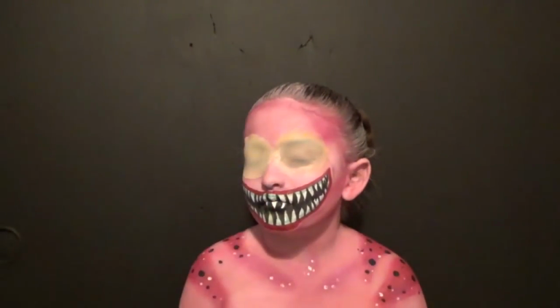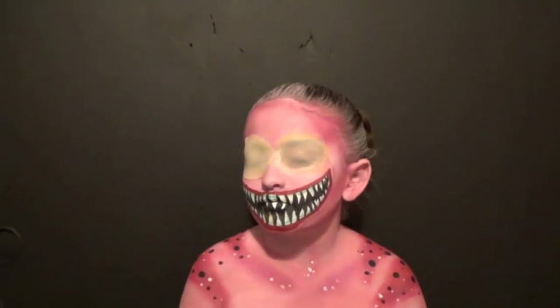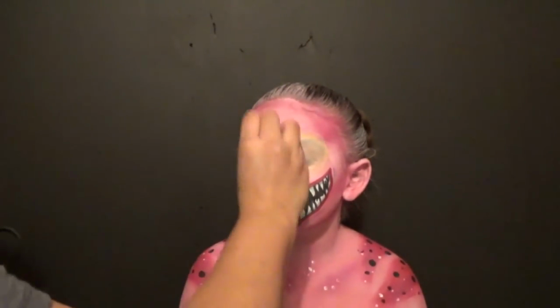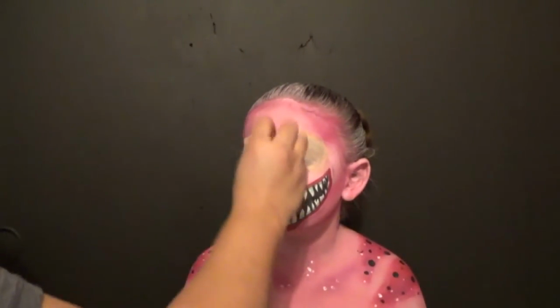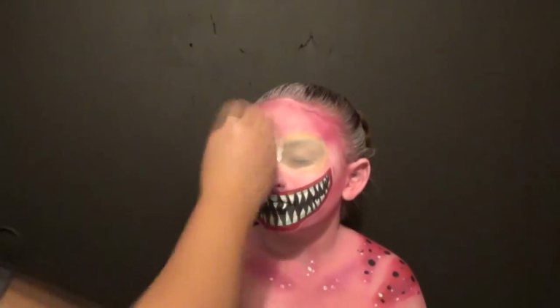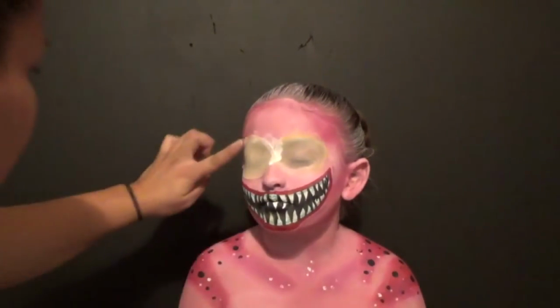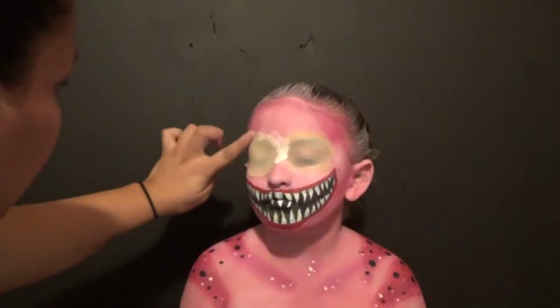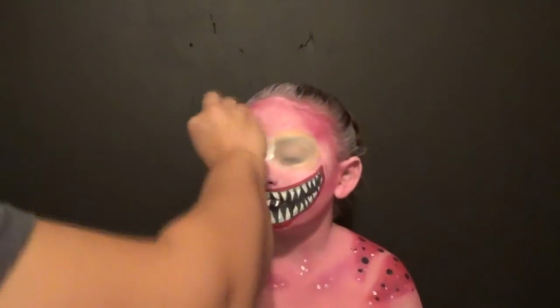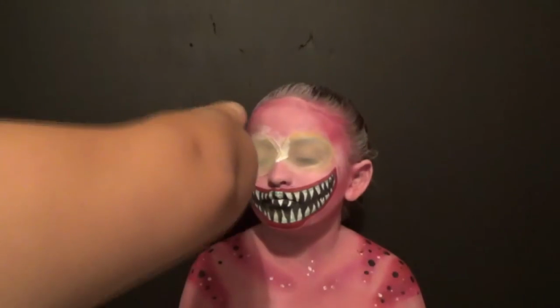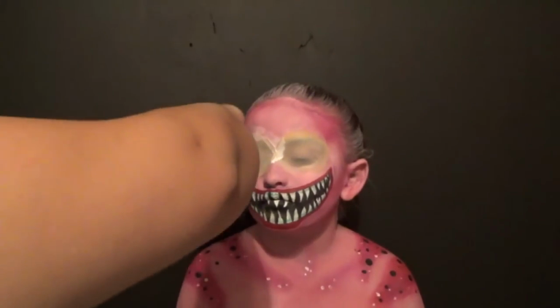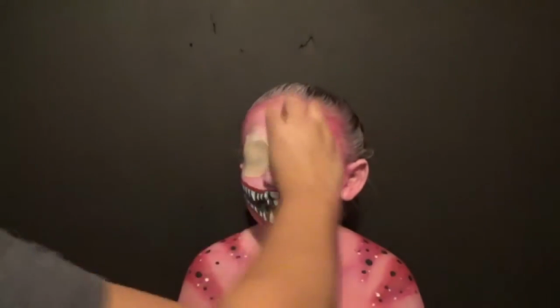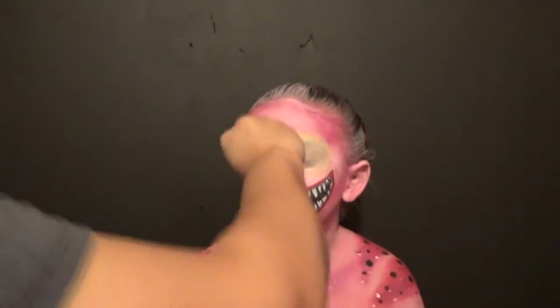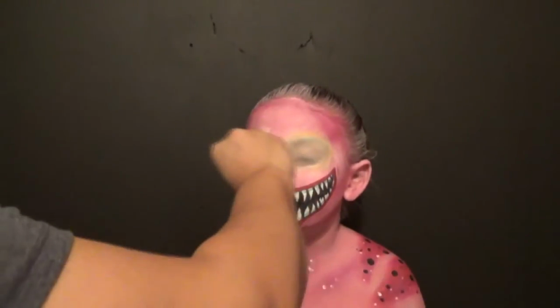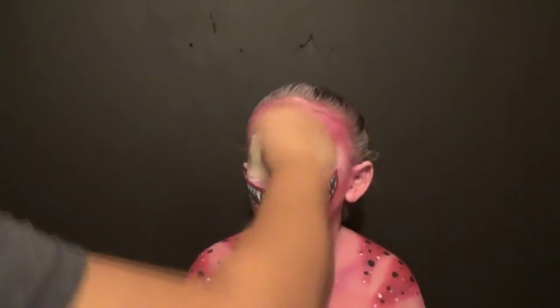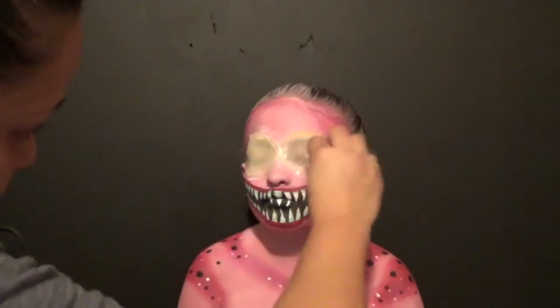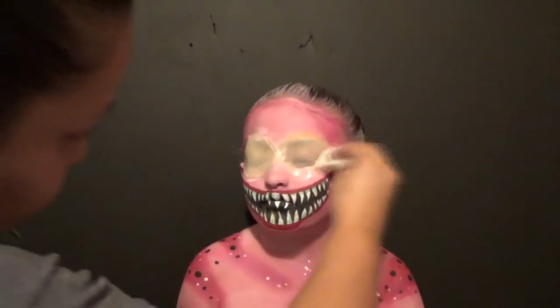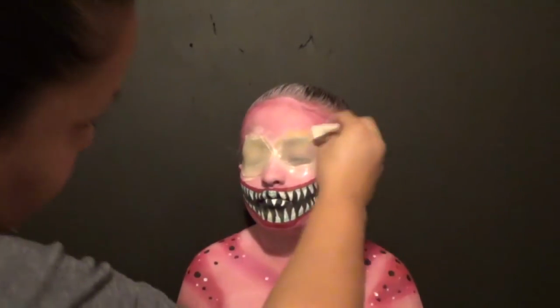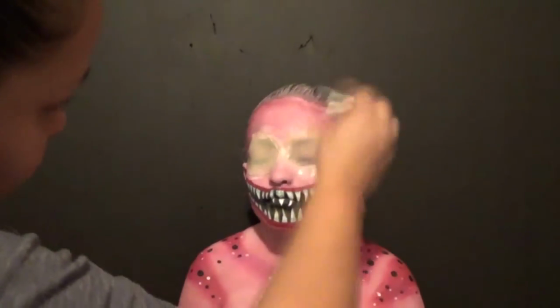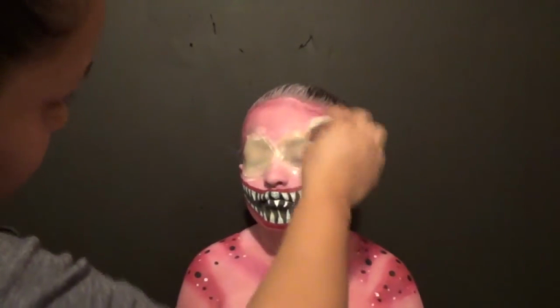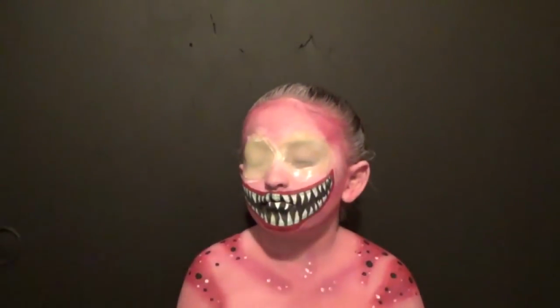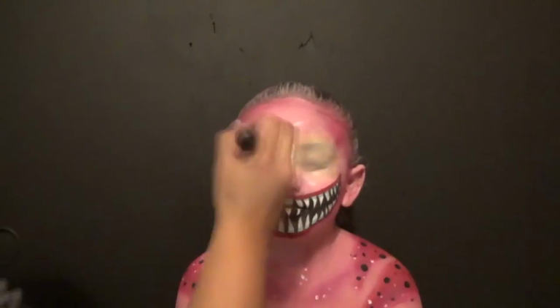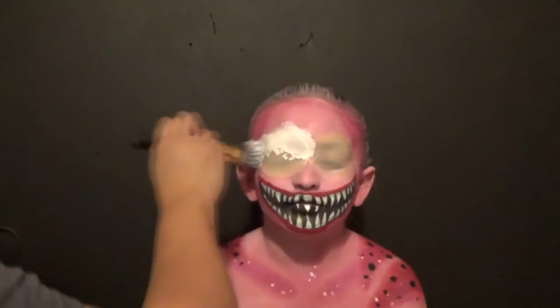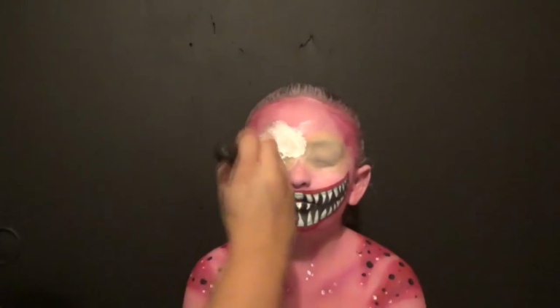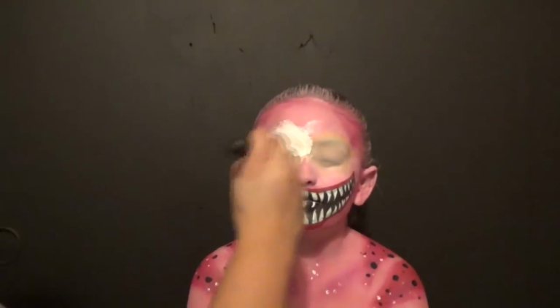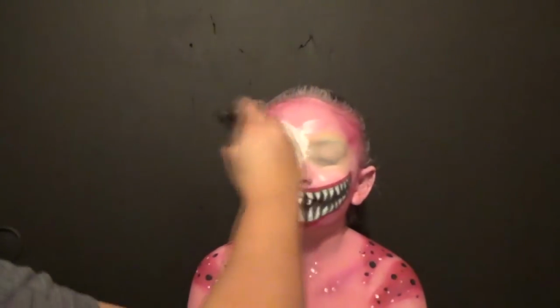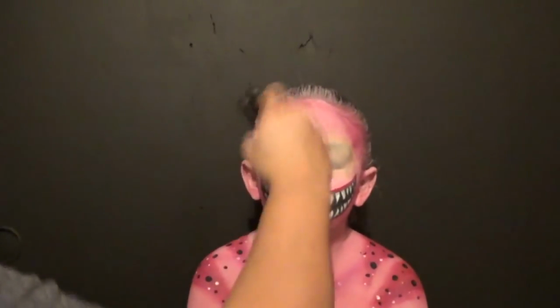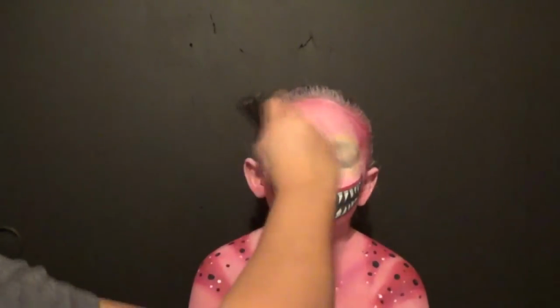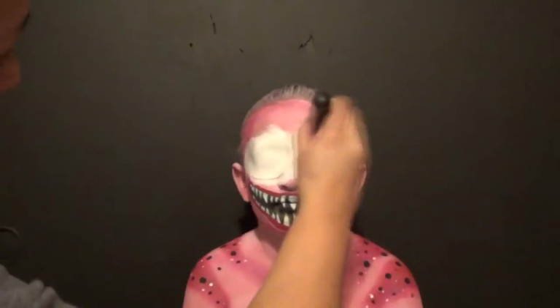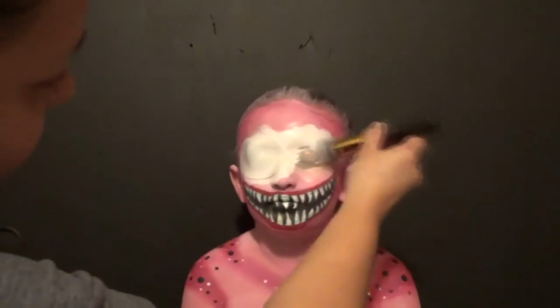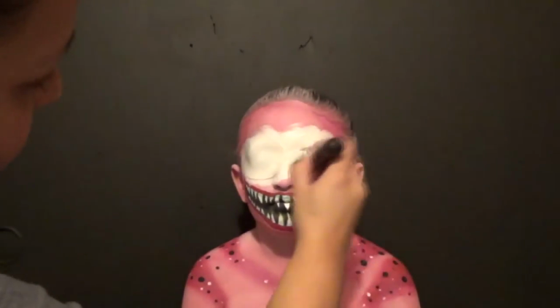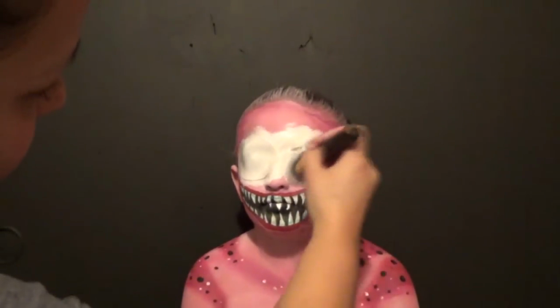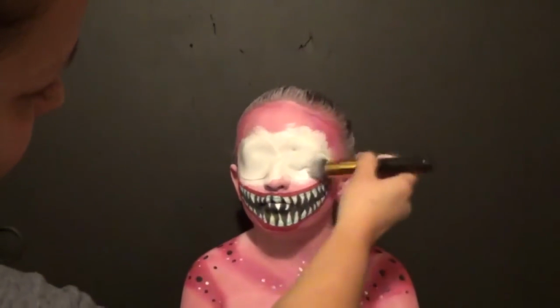On her left eye, the seam was way better than the right eye, but we were in a rush because I had already started and I didn't want her waiting longer. I did about three layers of extra latex on it. And then we did the base of the white.